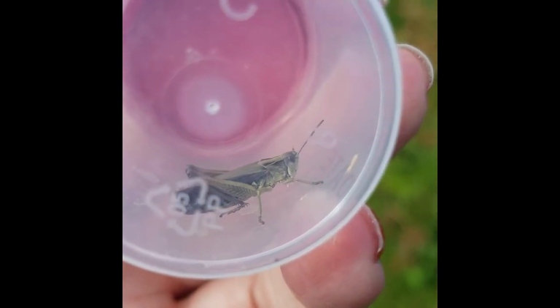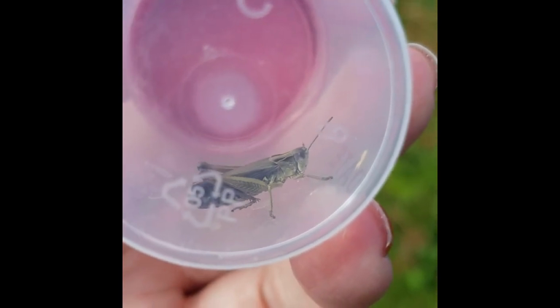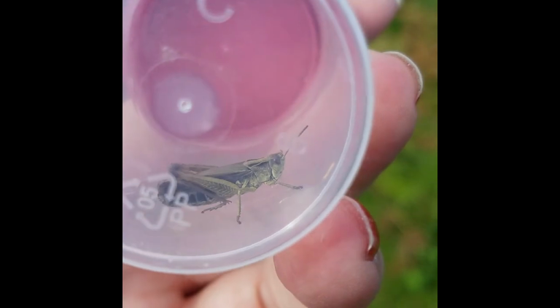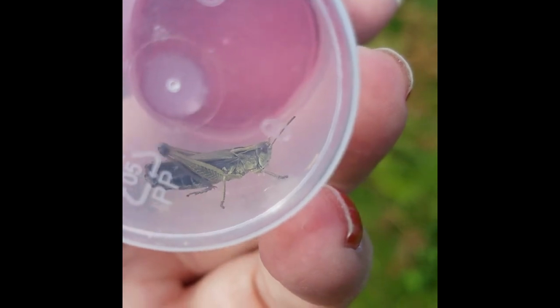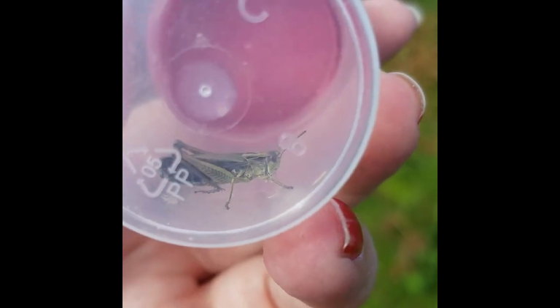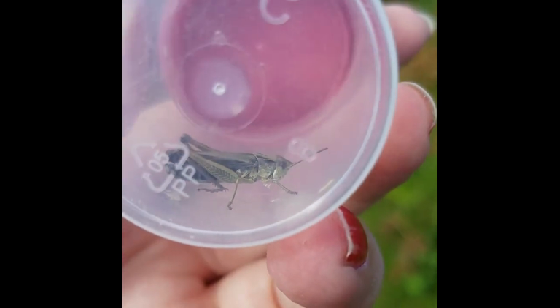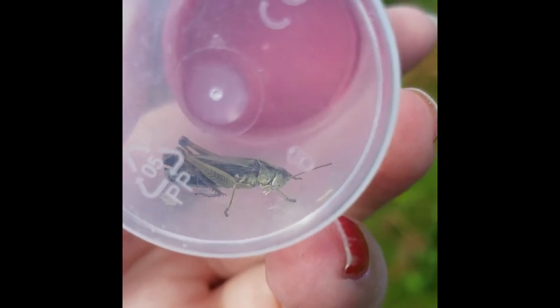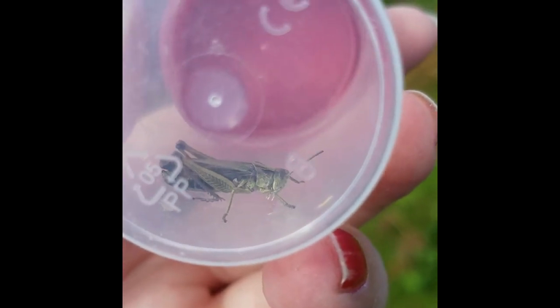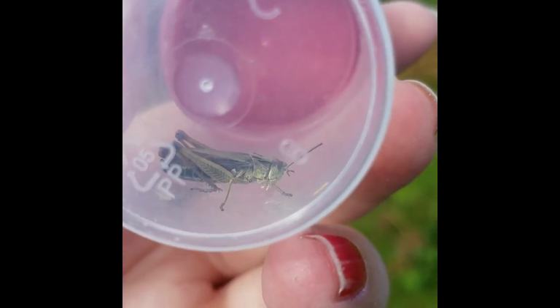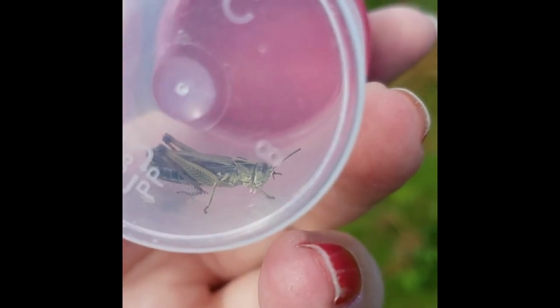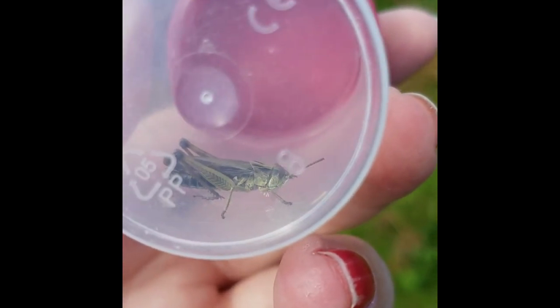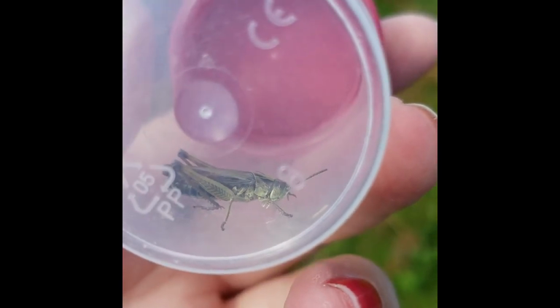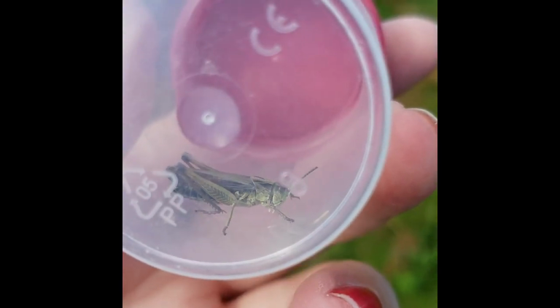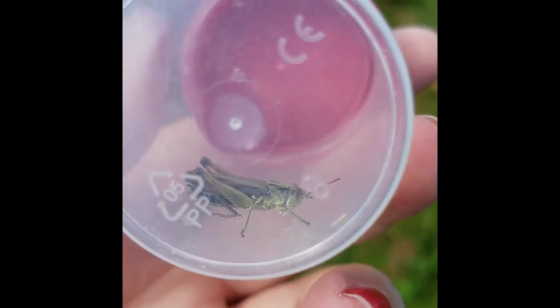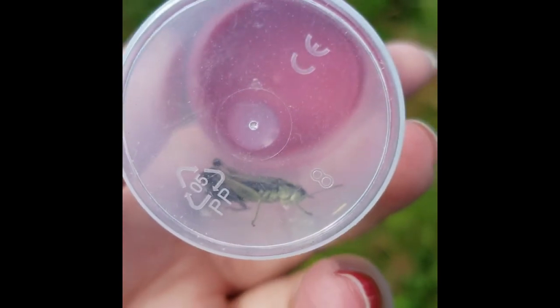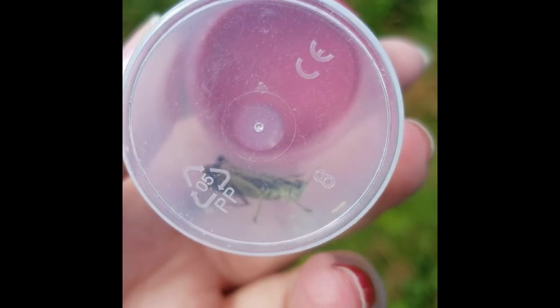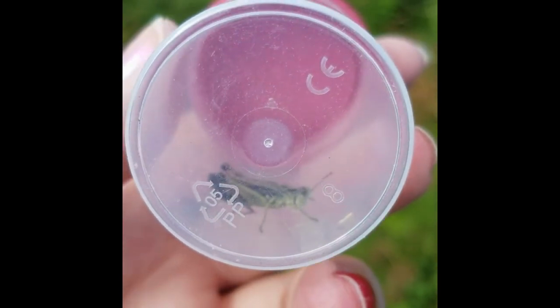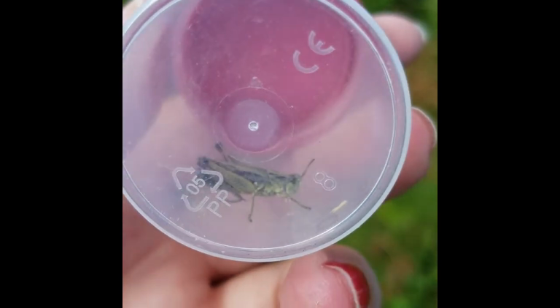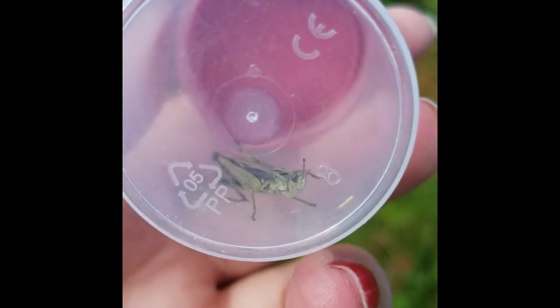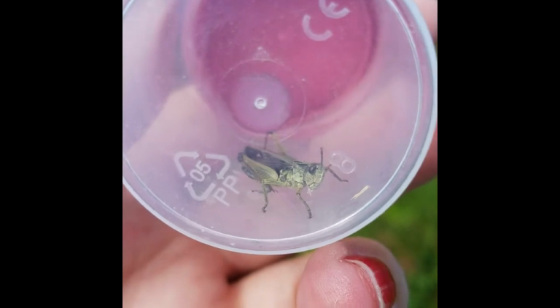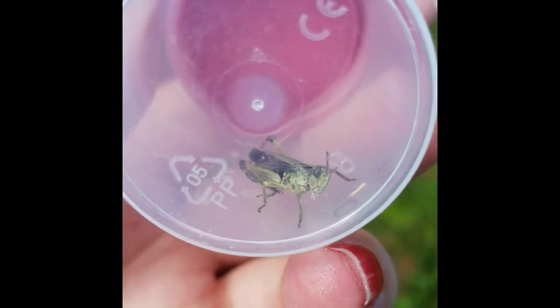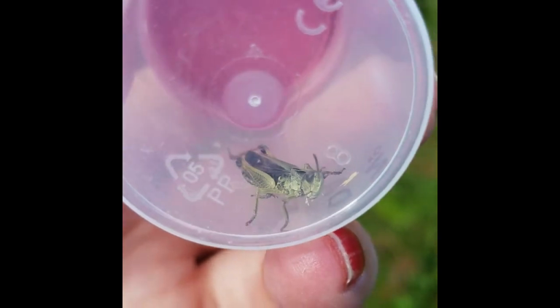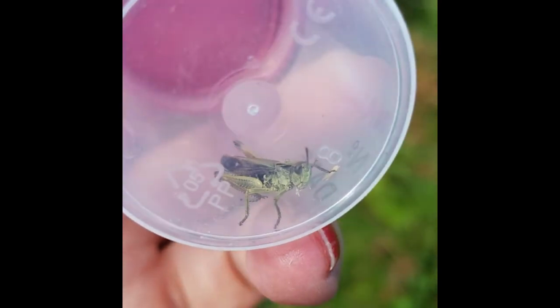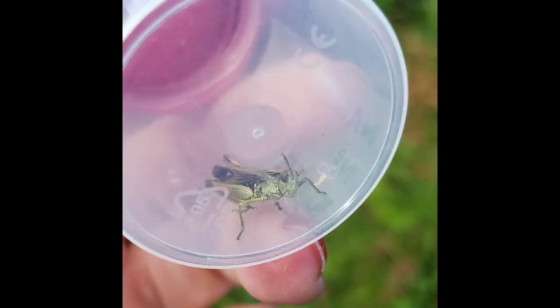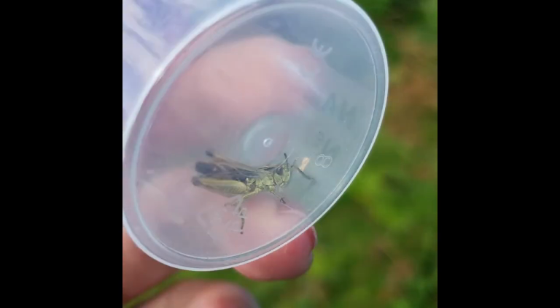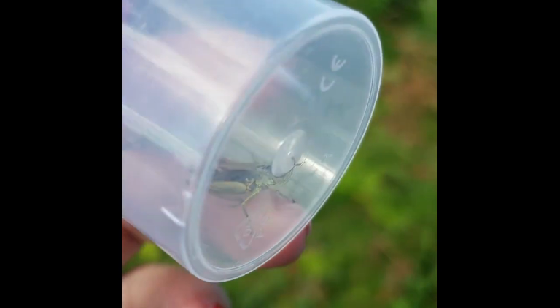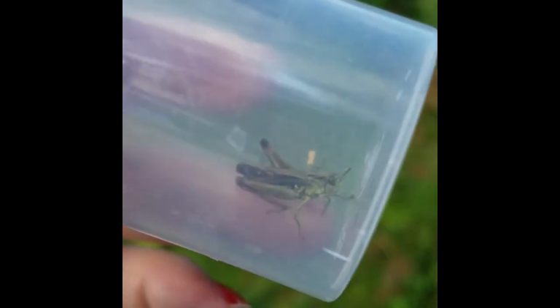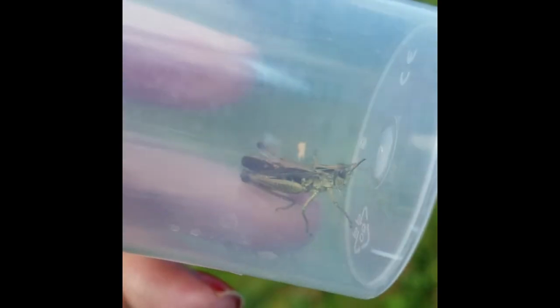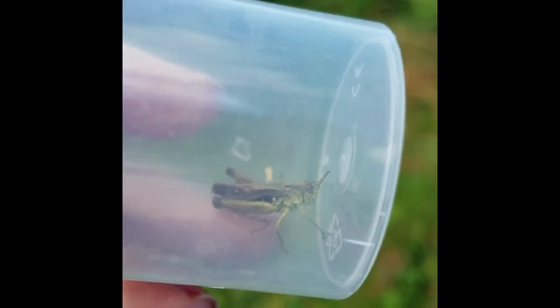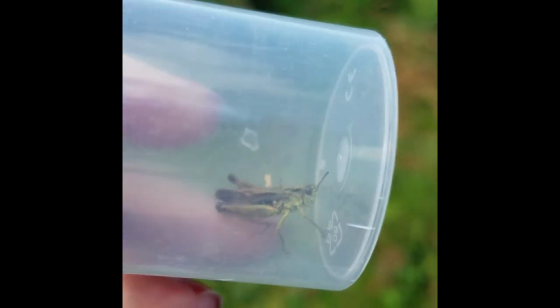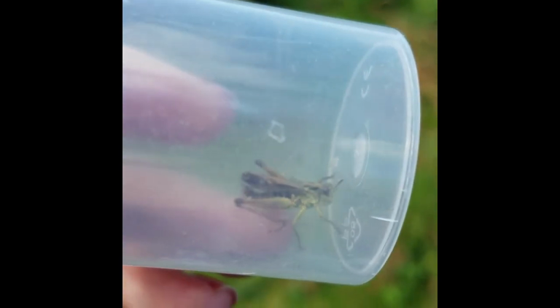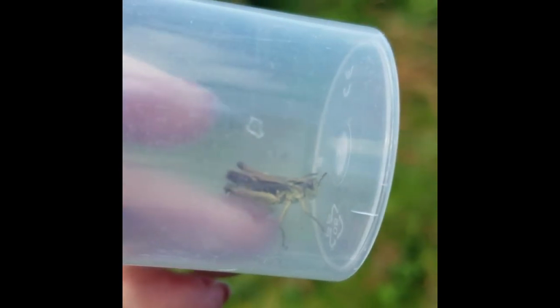This is a common green grasshopper, and despite the name it's not one of the easiest to spot. They tend to prefer rougher habitat and slightly damper grassland.